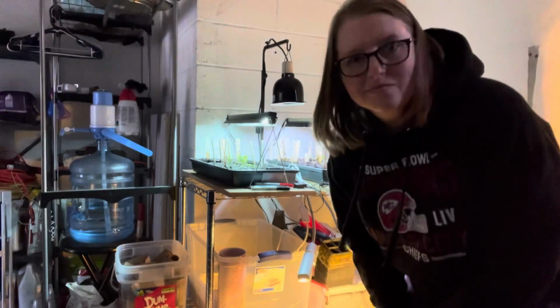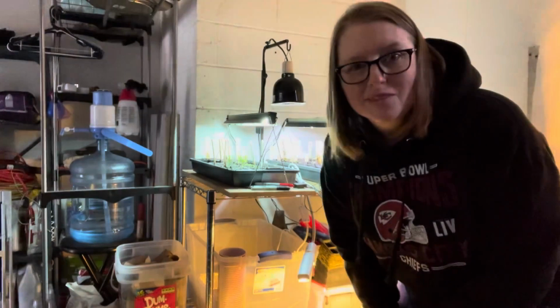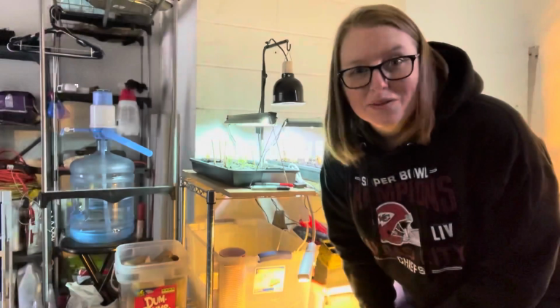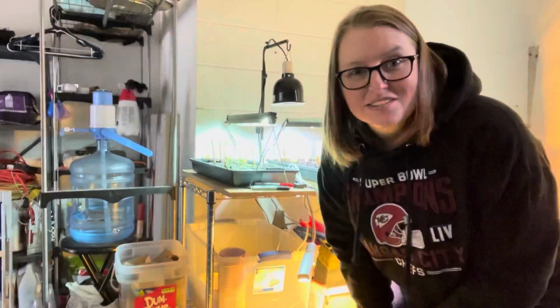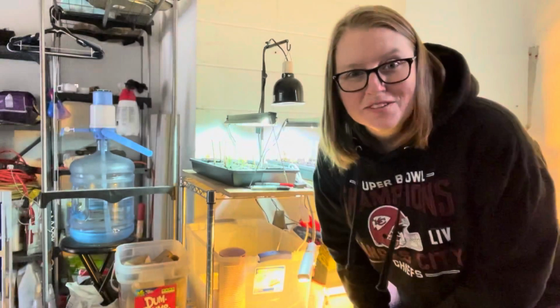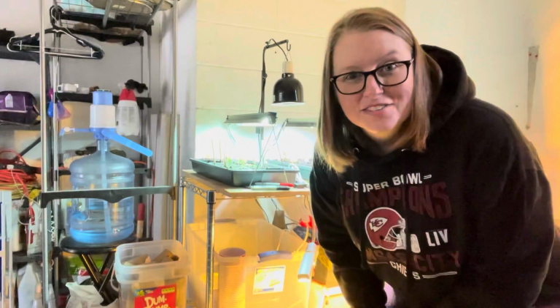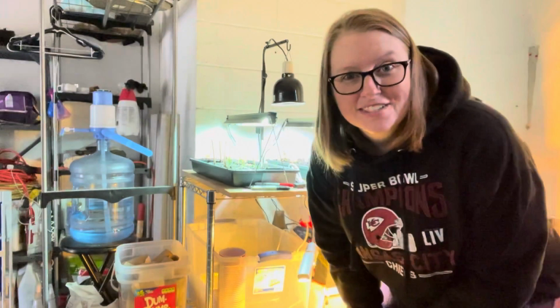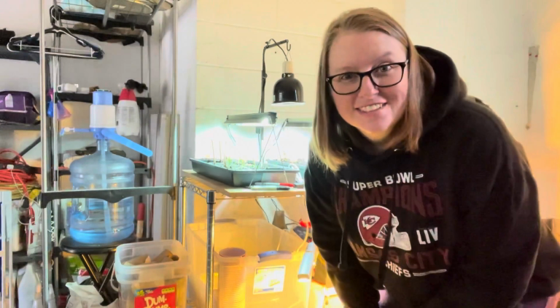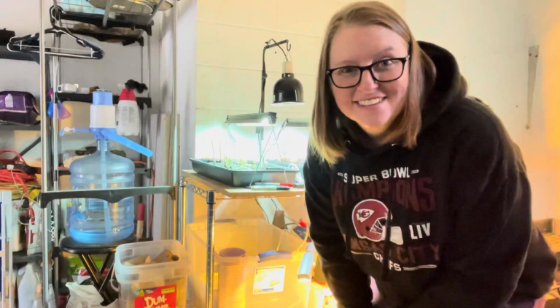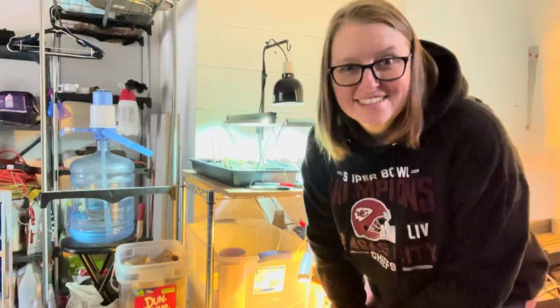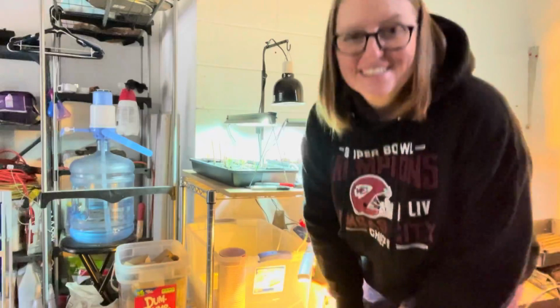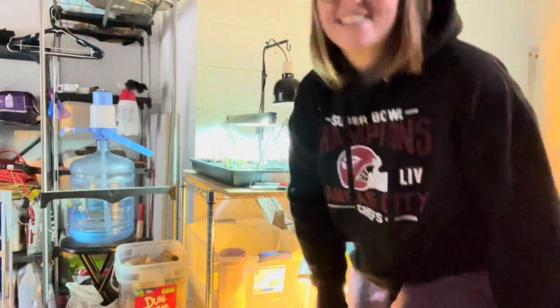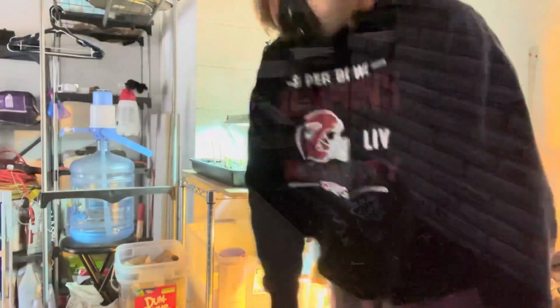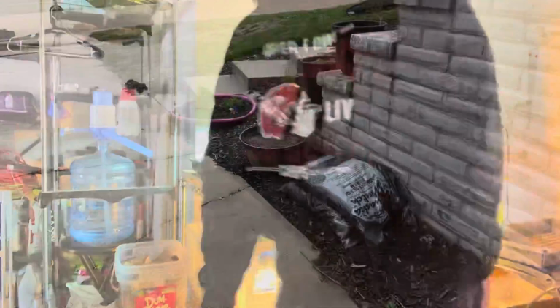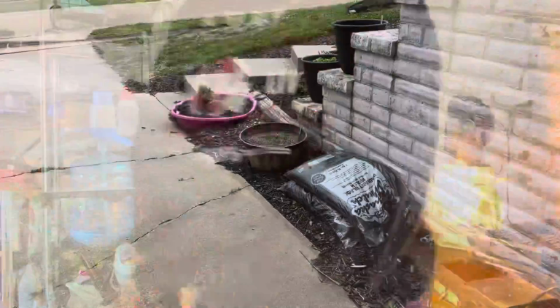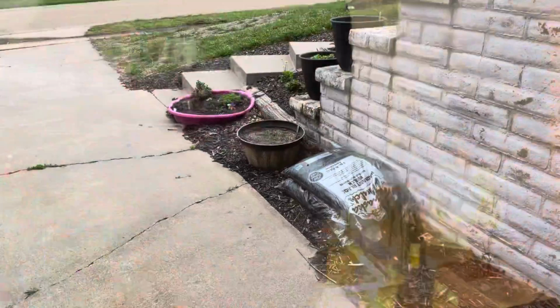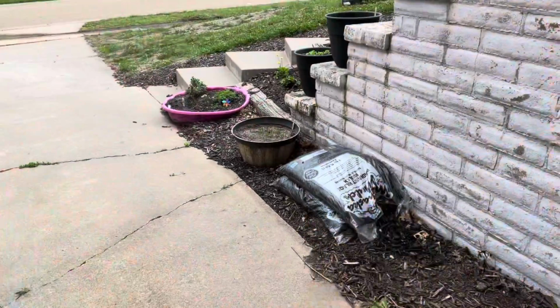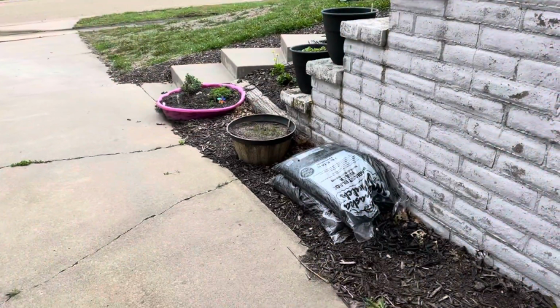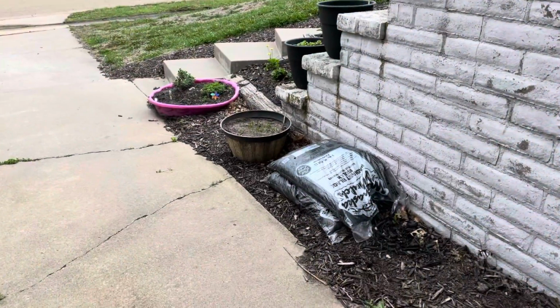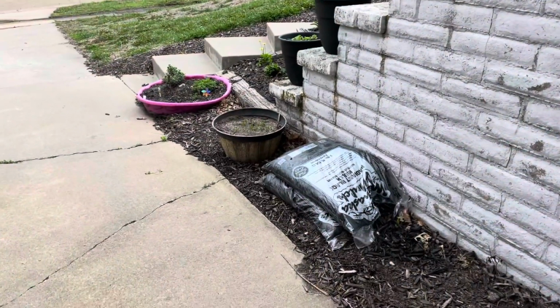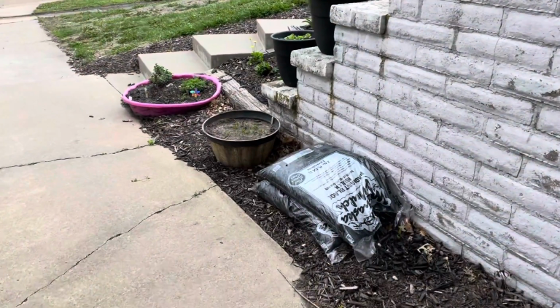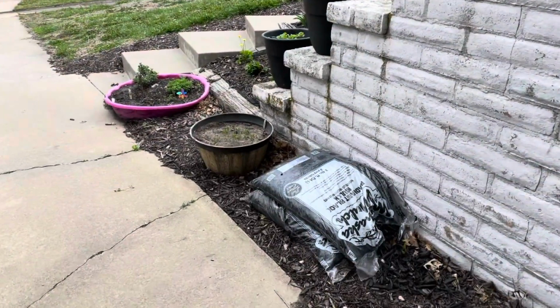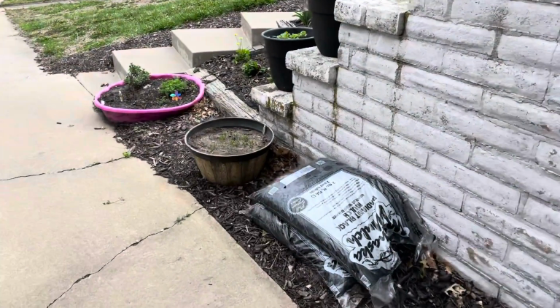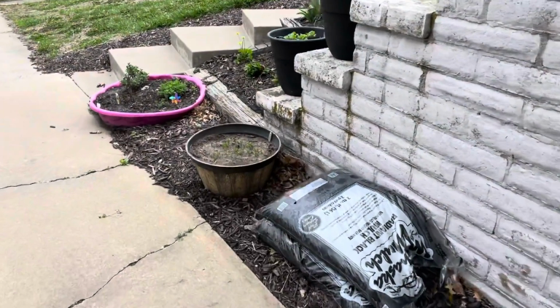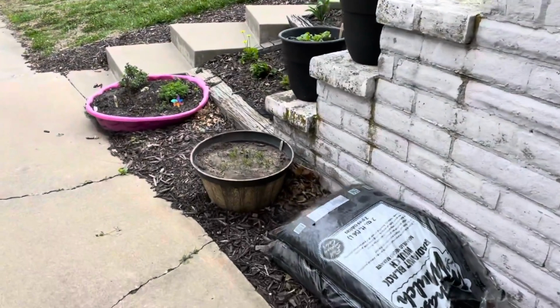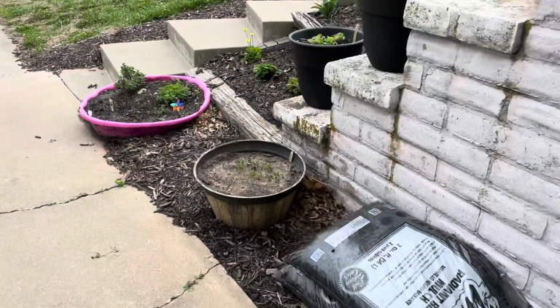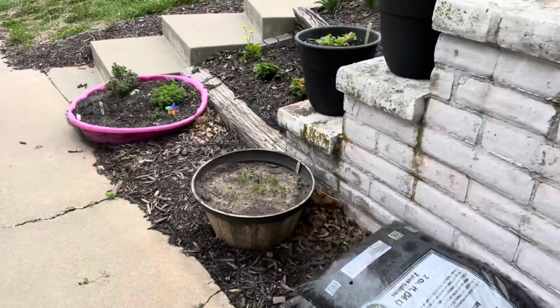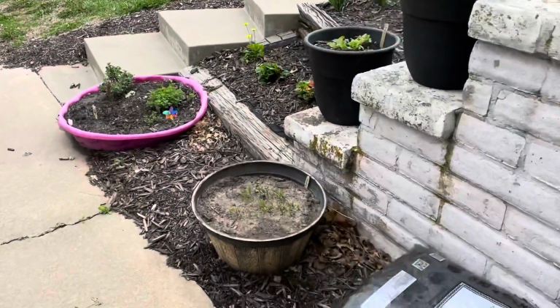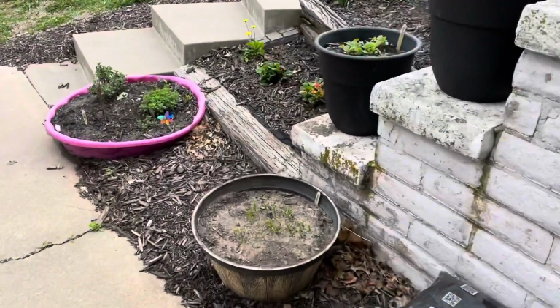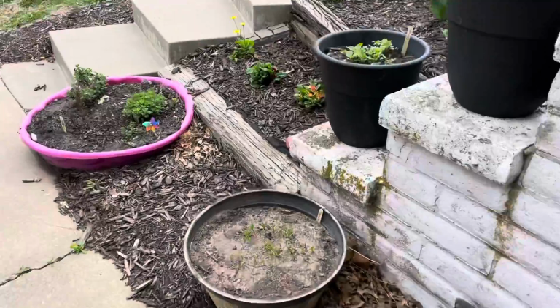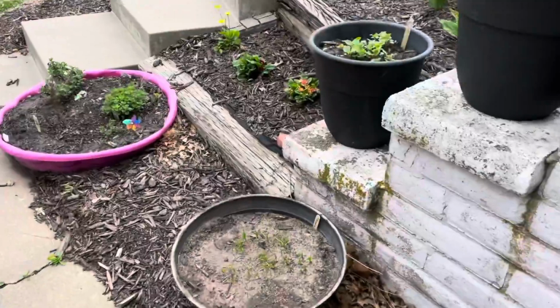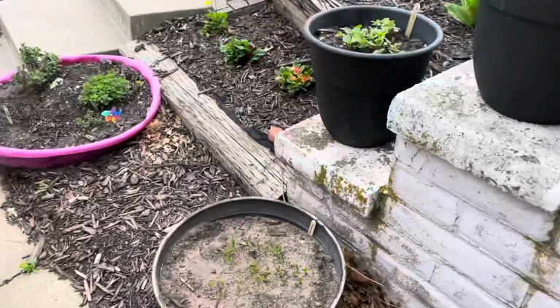There are some little gnats in here that I can see. Let's go look at some other stuff.